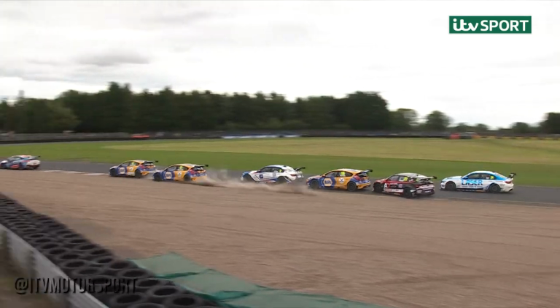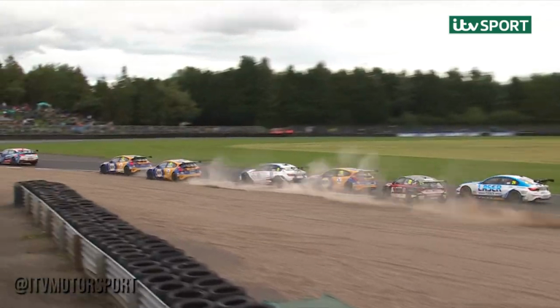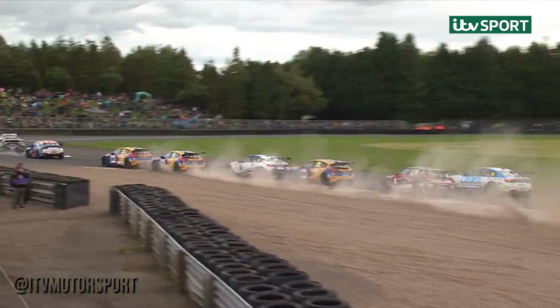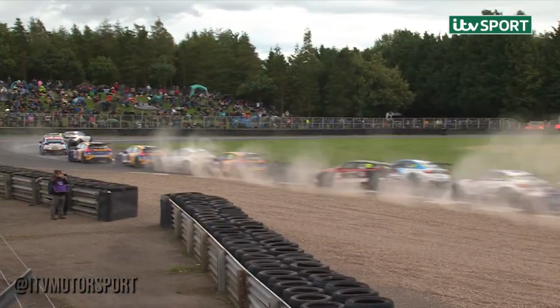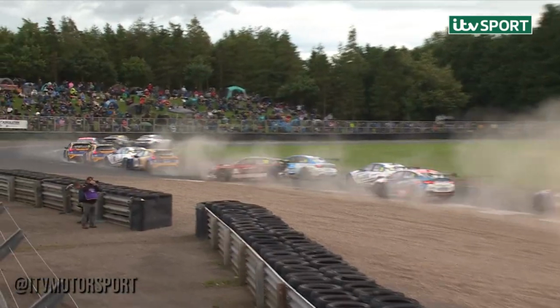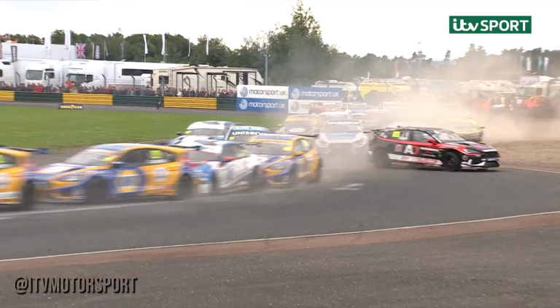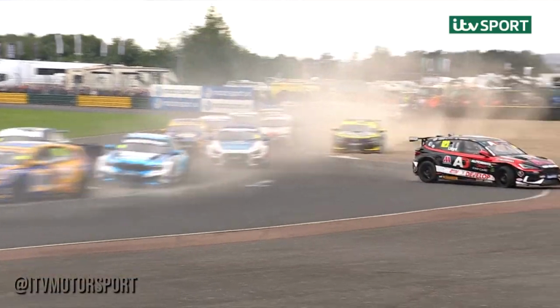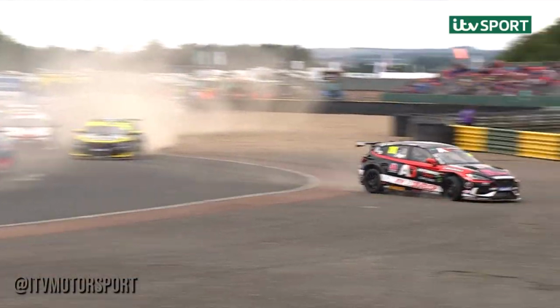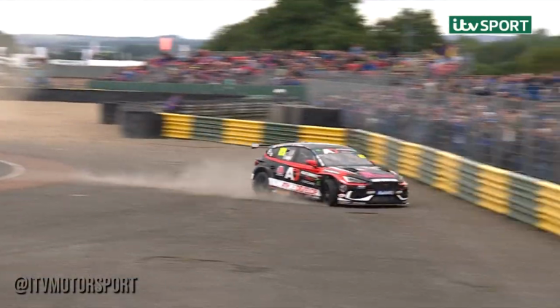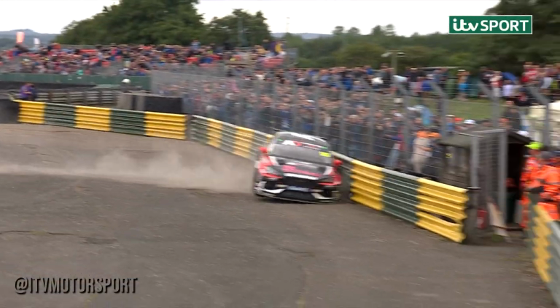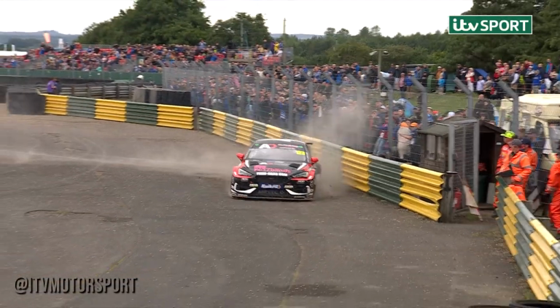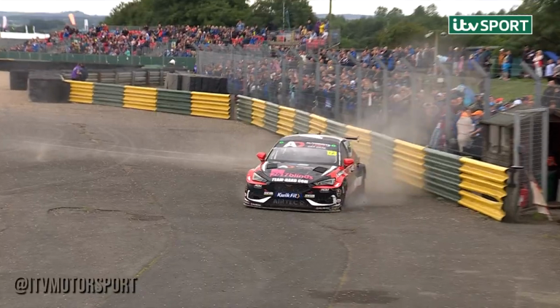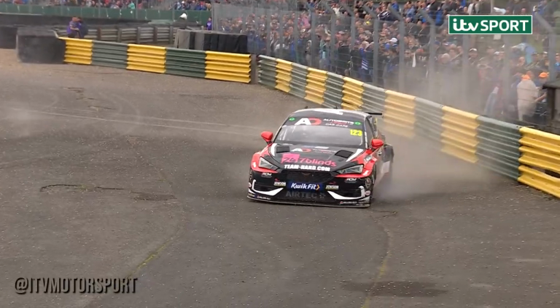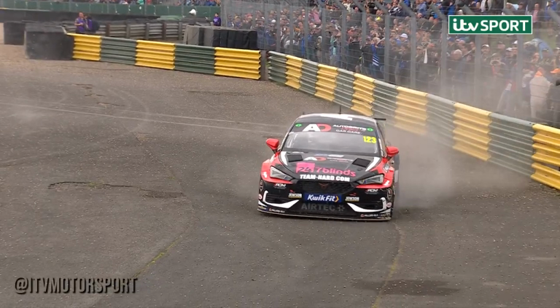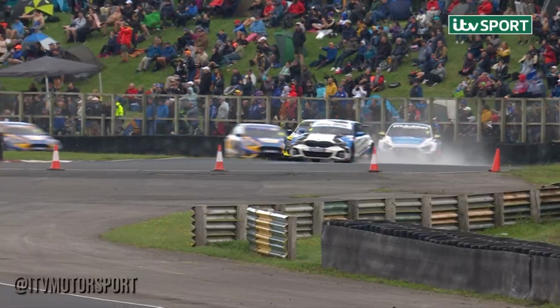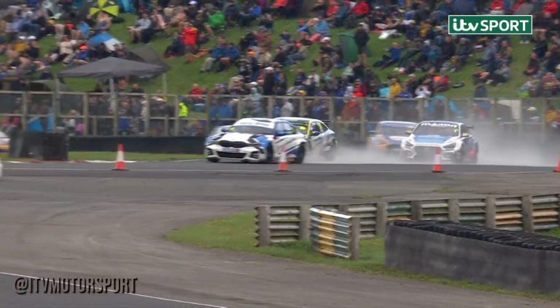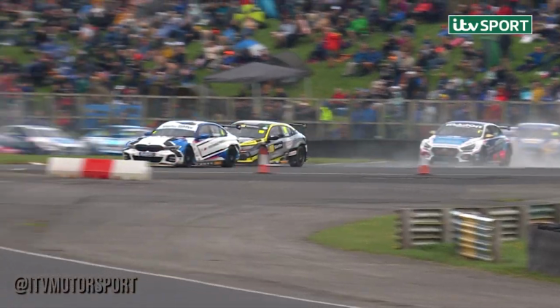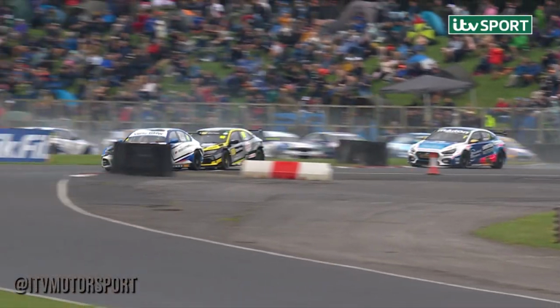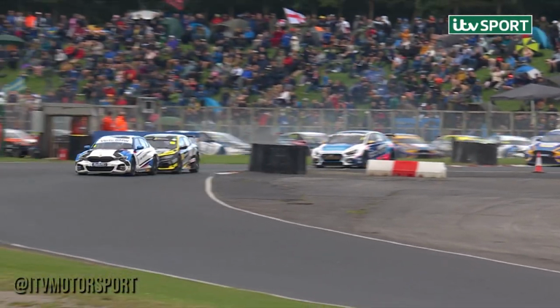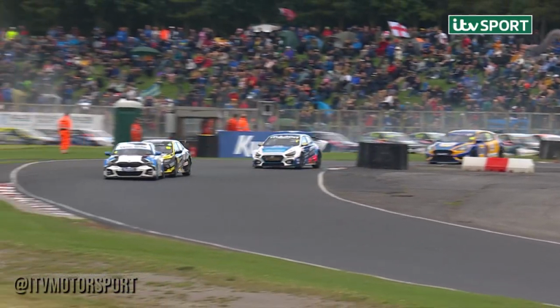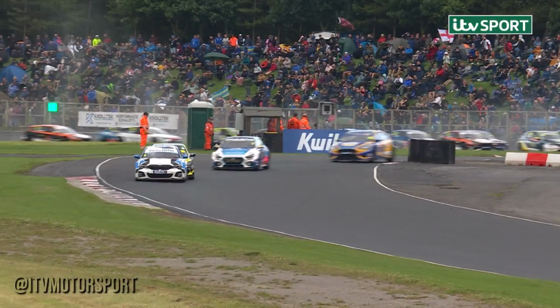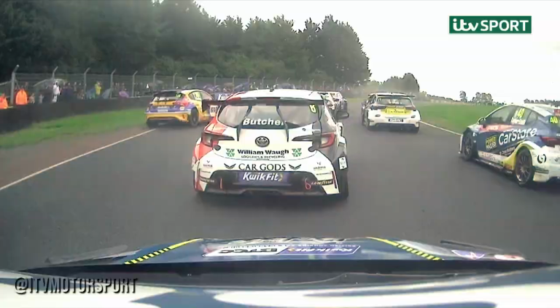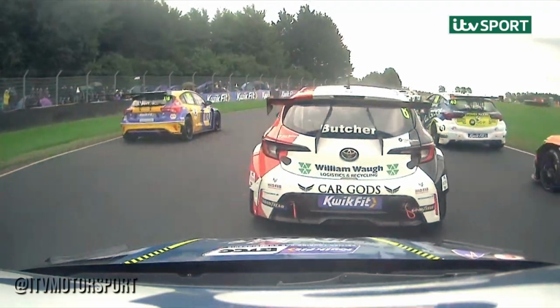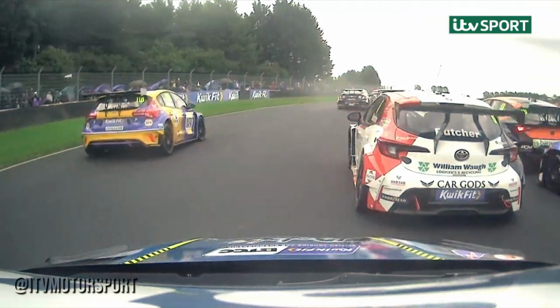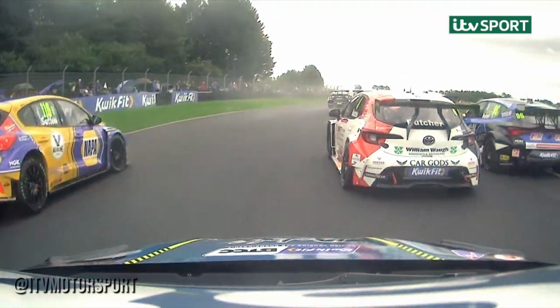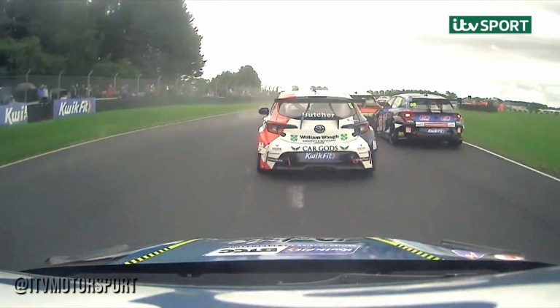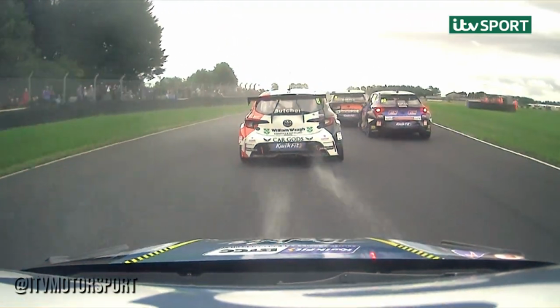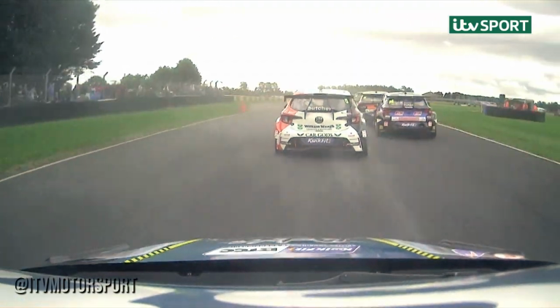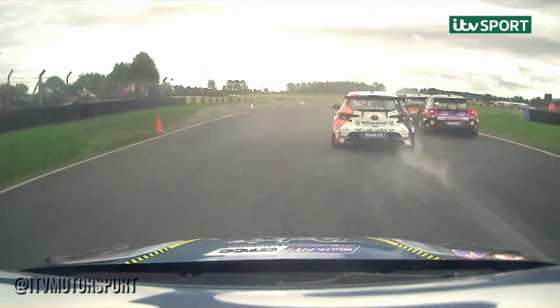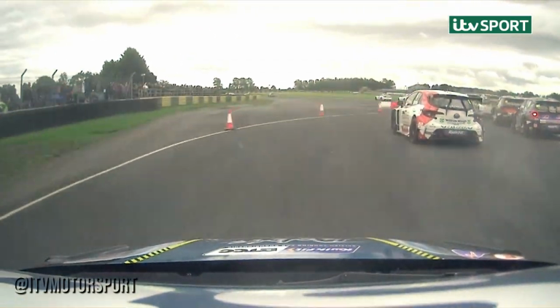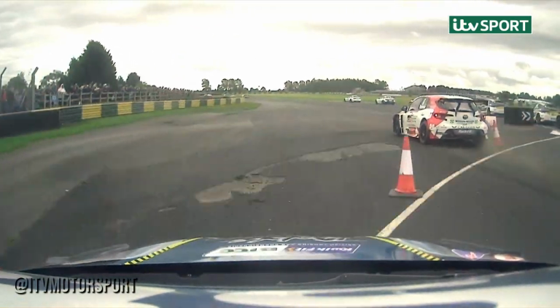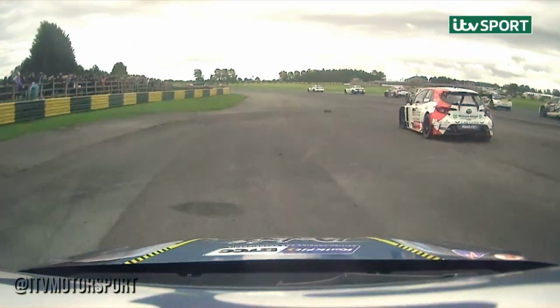There's drama at Turn 1 — a car goes into the gravel, and drama for Dan Lloyd. He's in the barriers already and that car is going no further. One of the BMWs locked up into Turn 1 as a Nappa racing car goes off the road there.